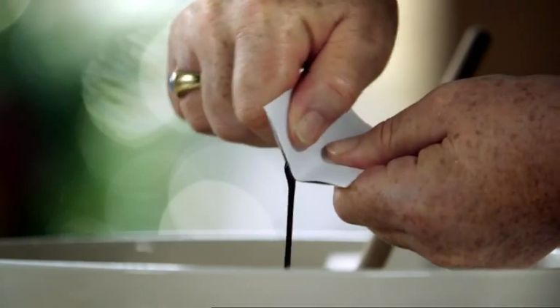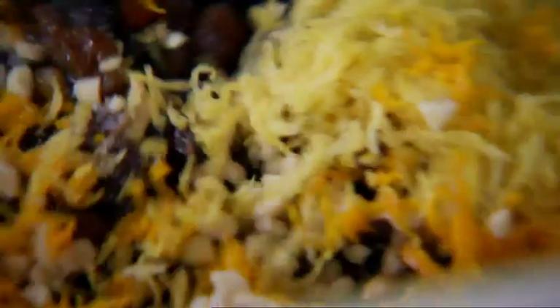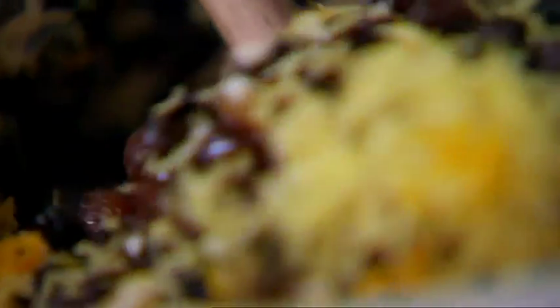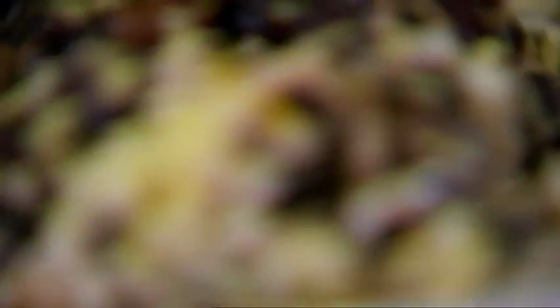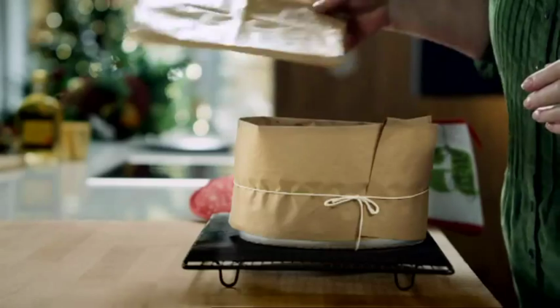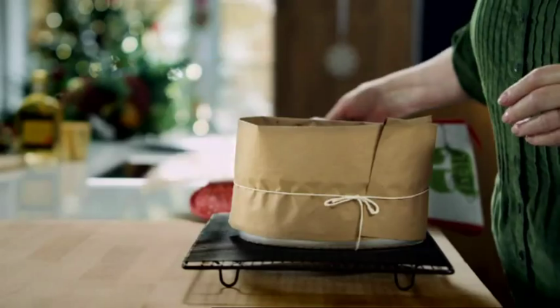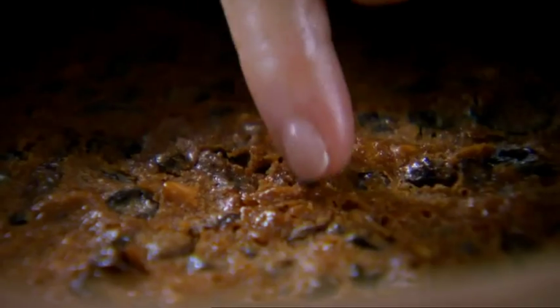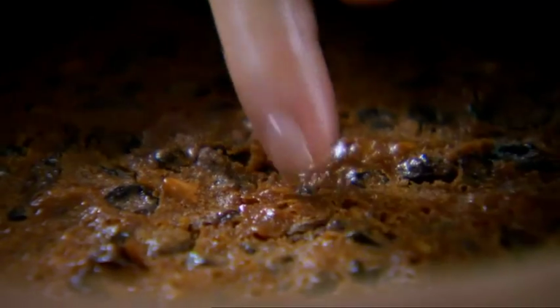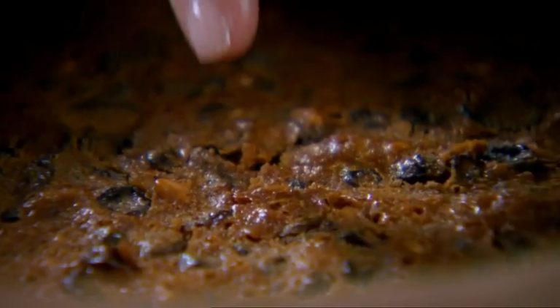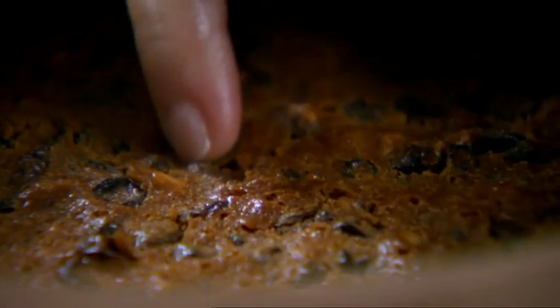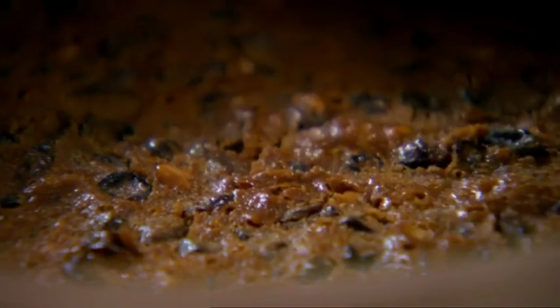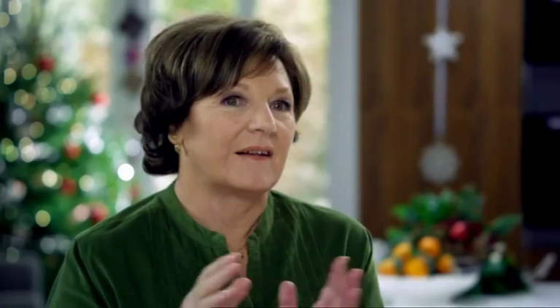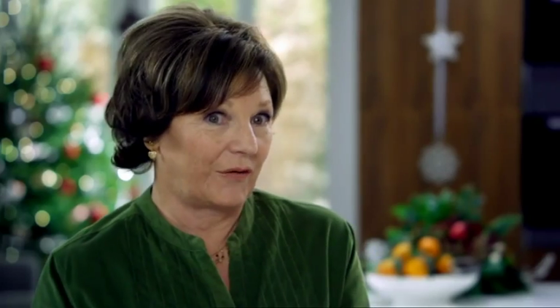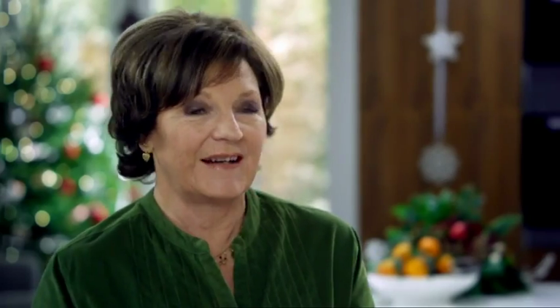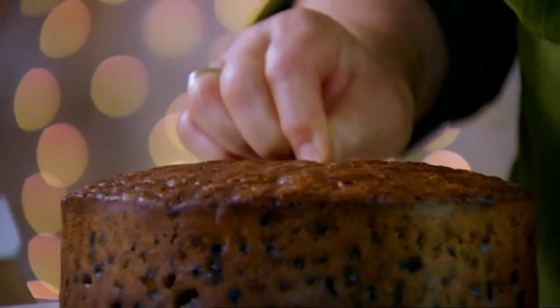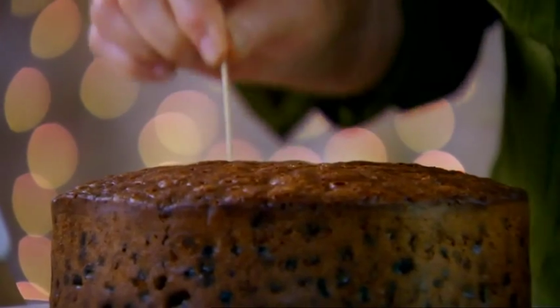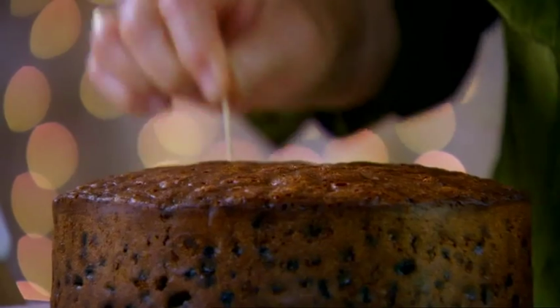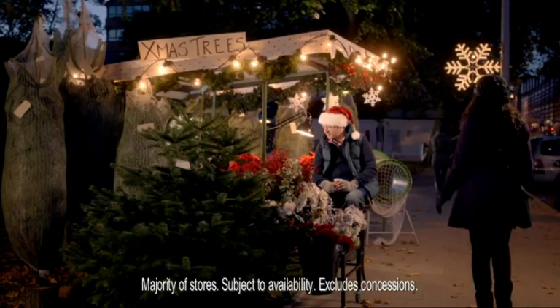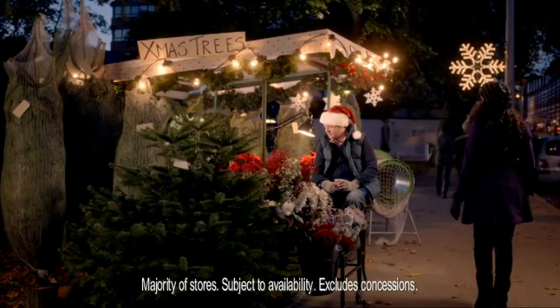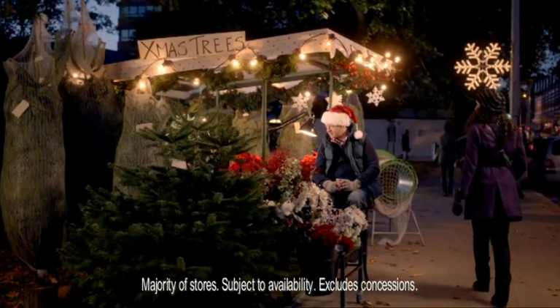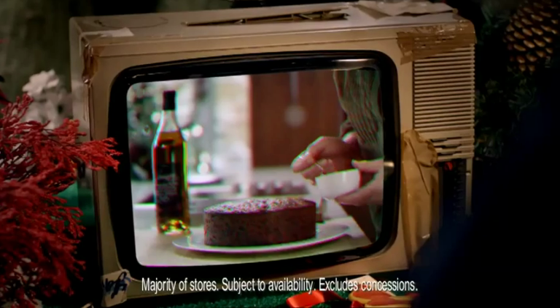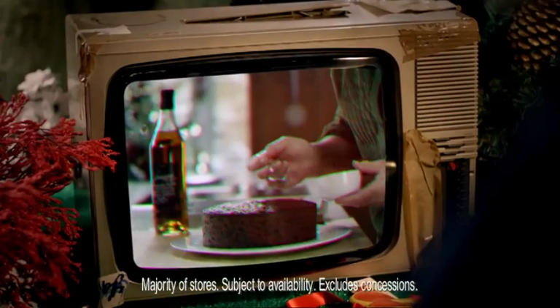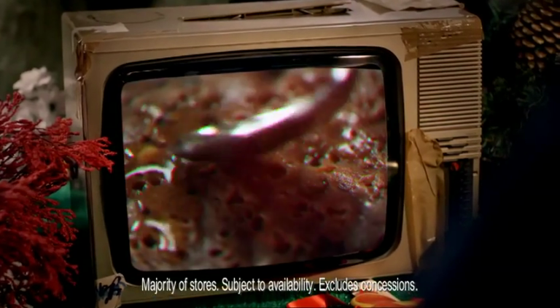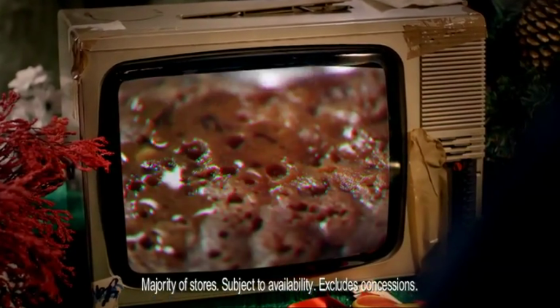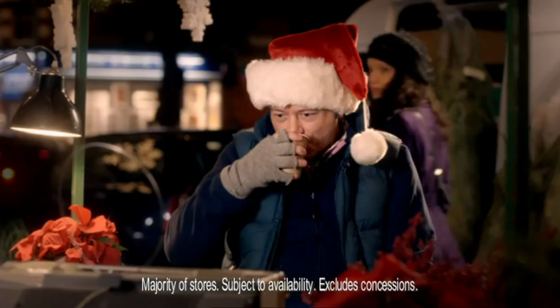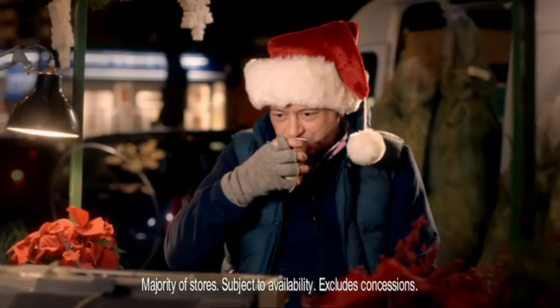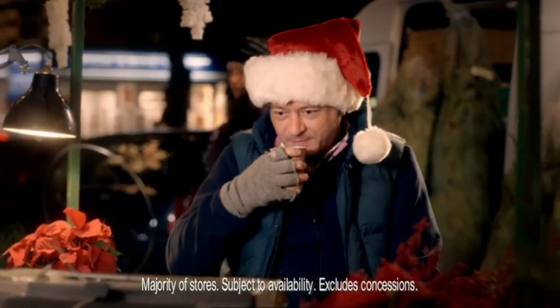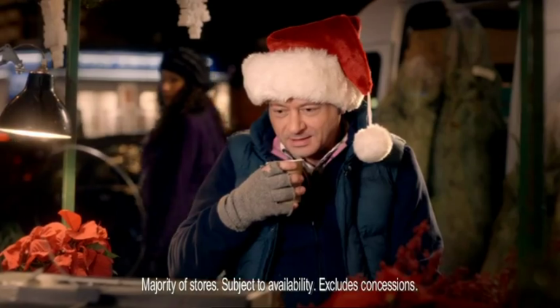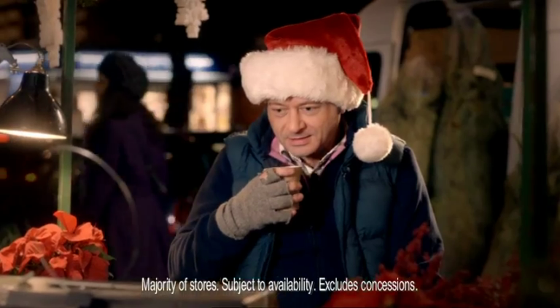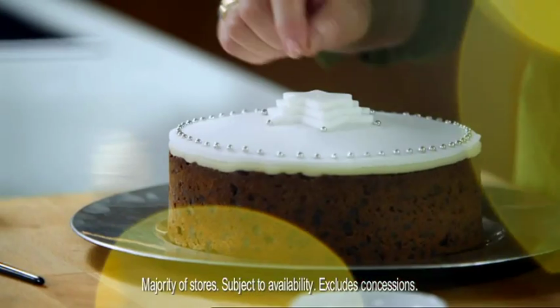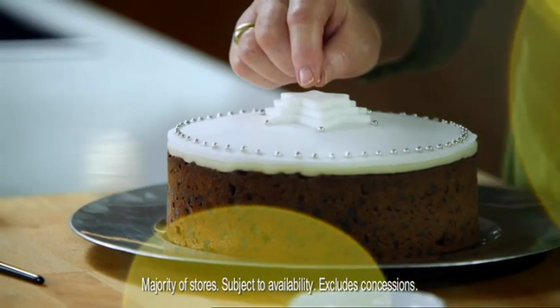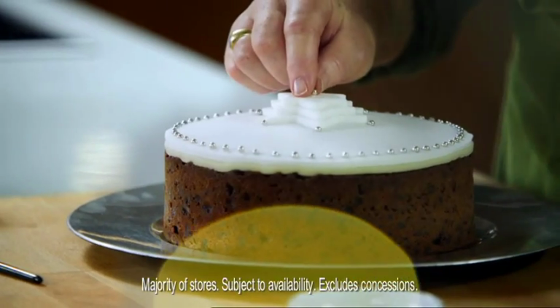Cook it slowly, about four hours. Press it with a little finger in the centre and if it springs back, you know it's ready. Then you need to feed the cake with Armagnac or brandy. There's something about the smell of a home-baked Christmas cake that makes you feel very excited.